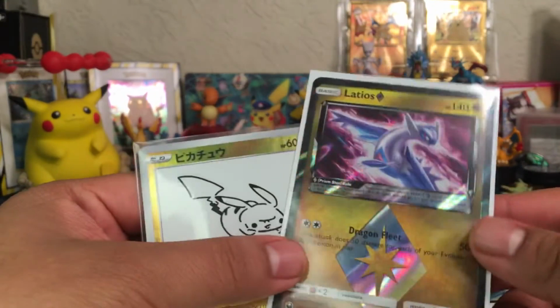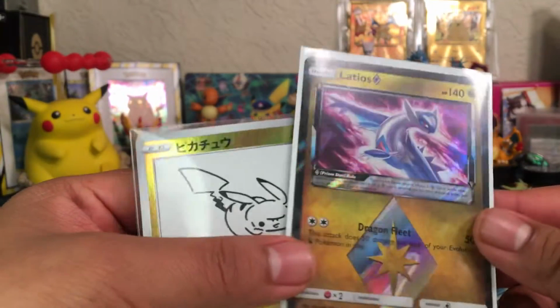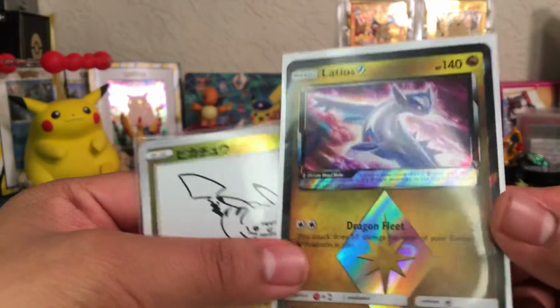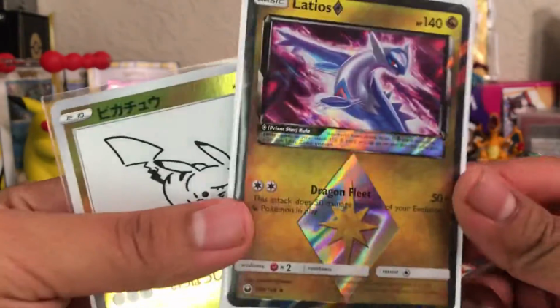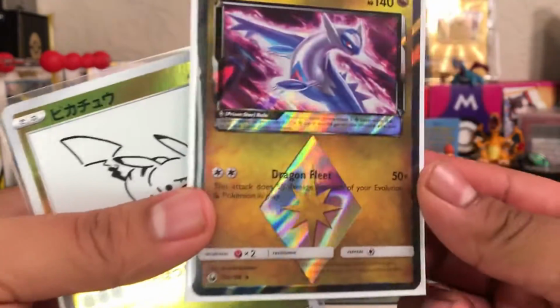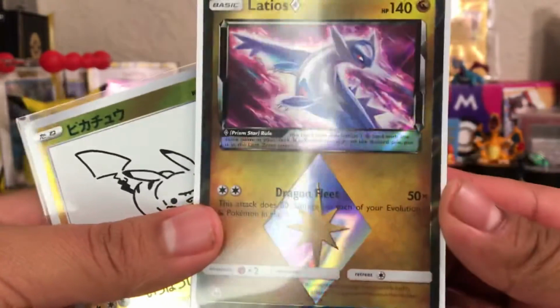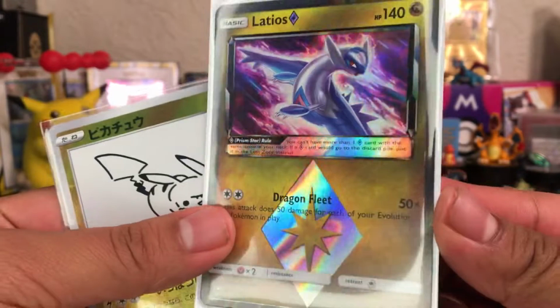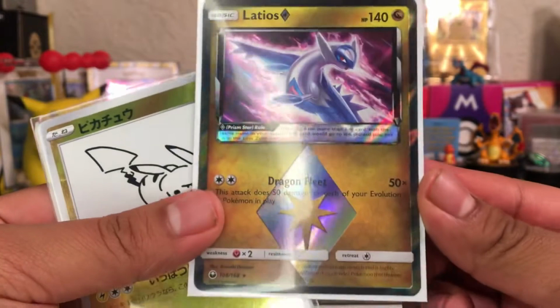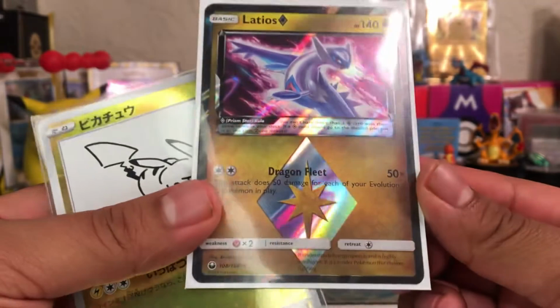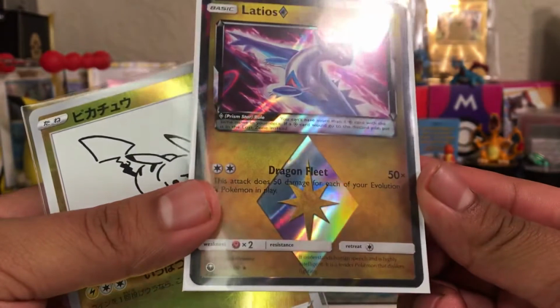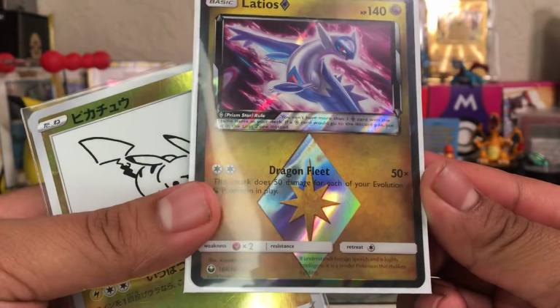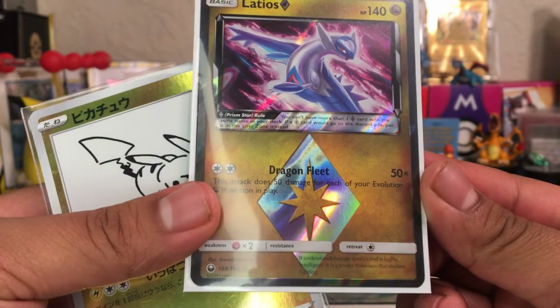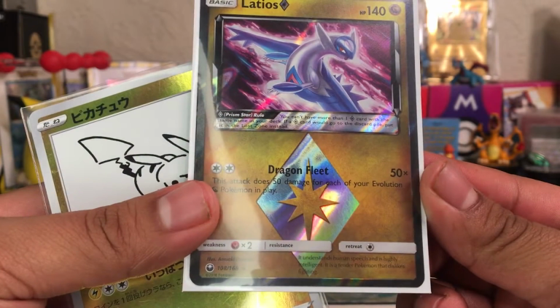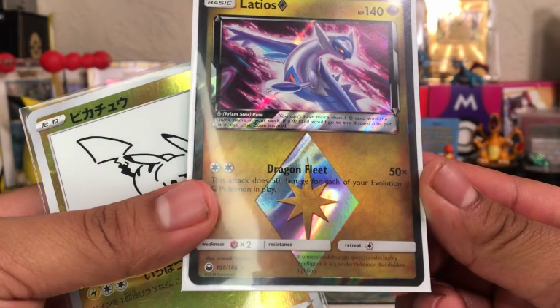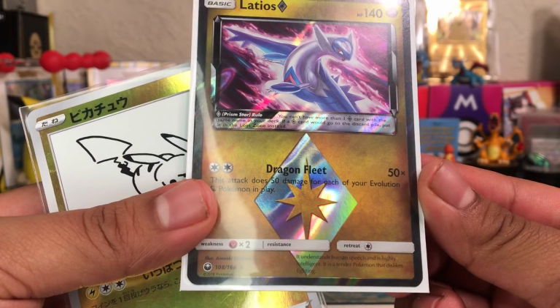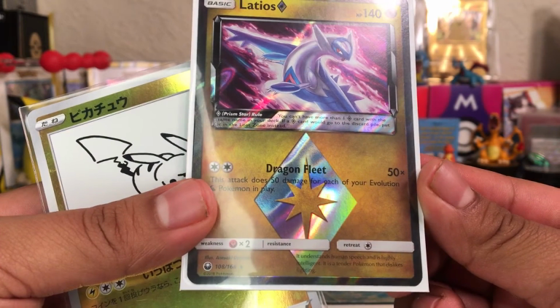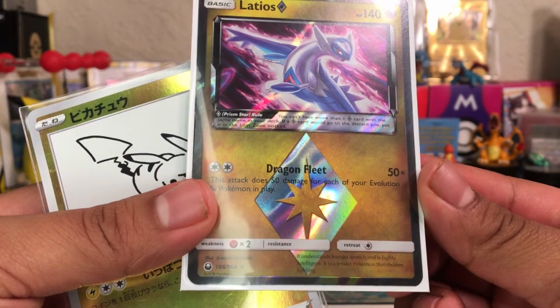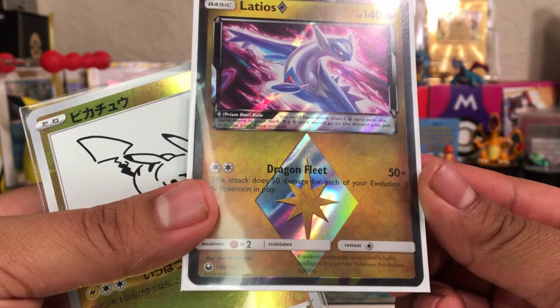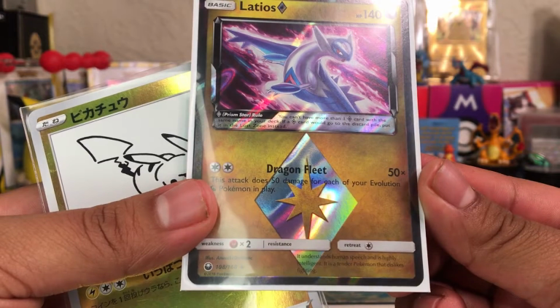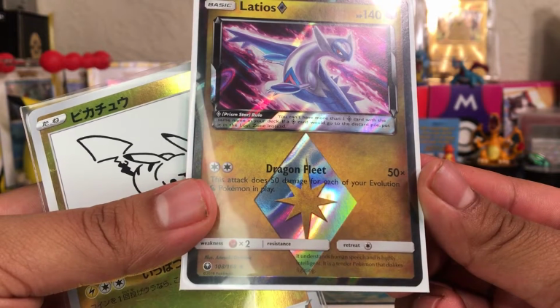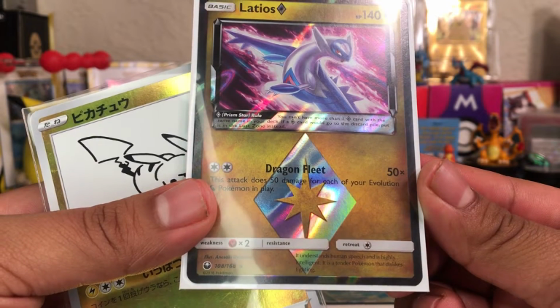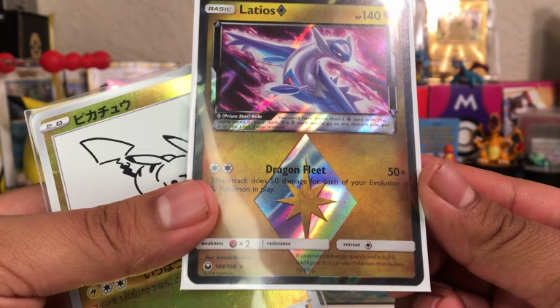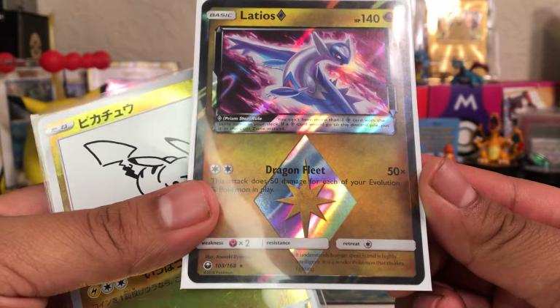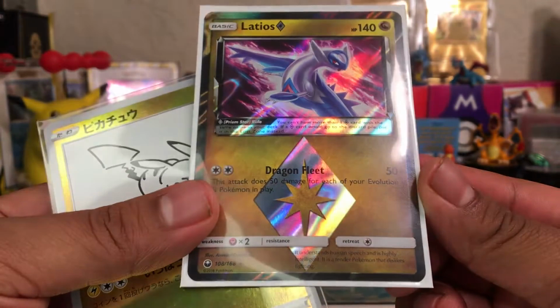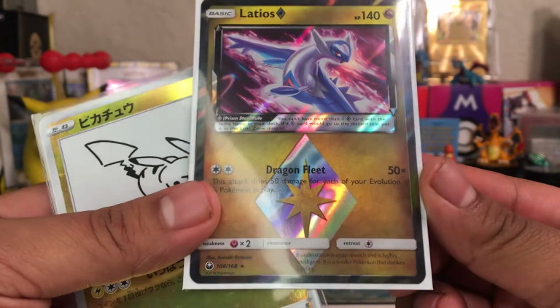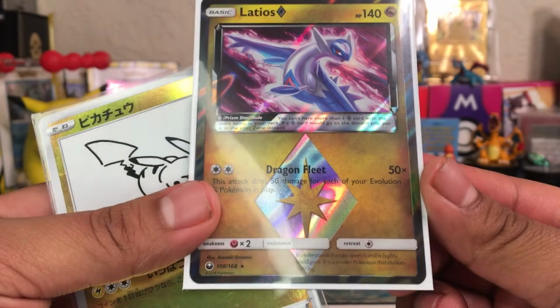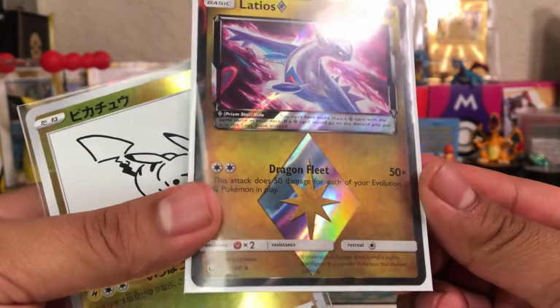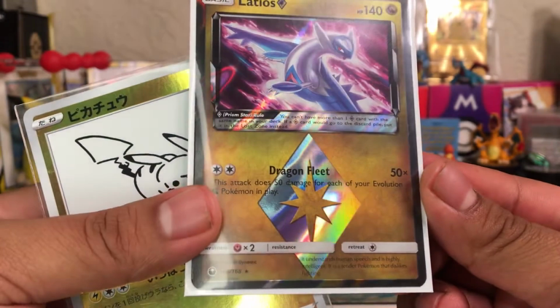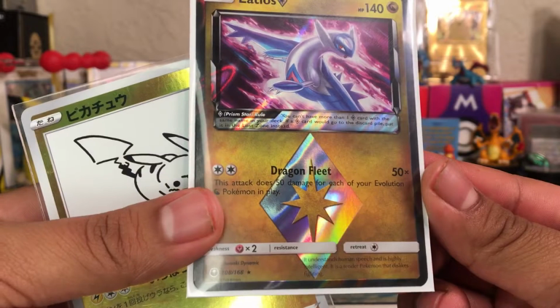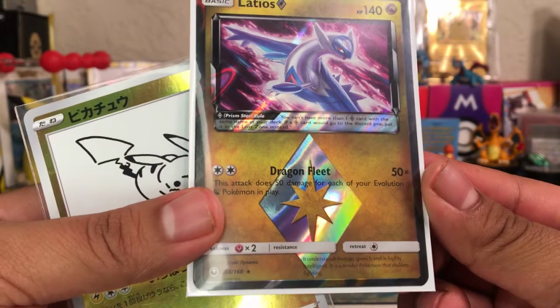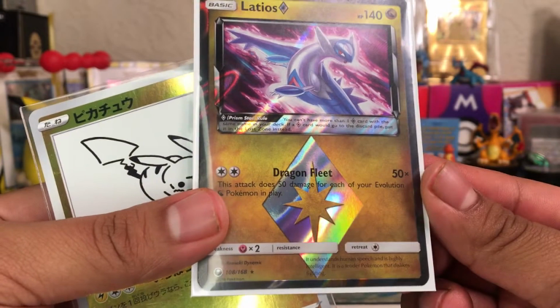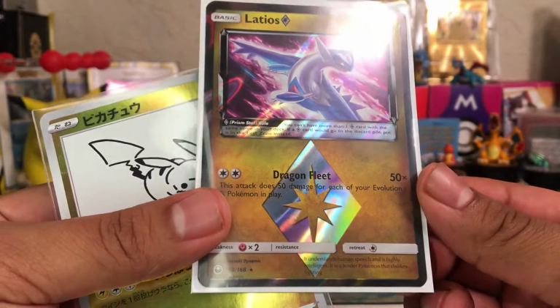I got this cool Audino Prism — very cool, just thought I'd show that off. It says it understands human speech and is highly intelligent. It is a Tender Pokémon that dislikes fighting. Oh, a Tender Pokémon — my bad.